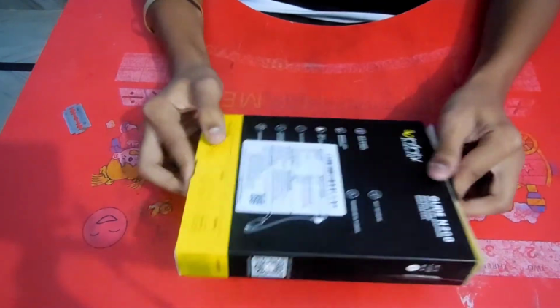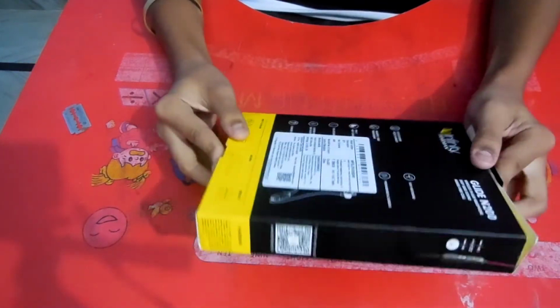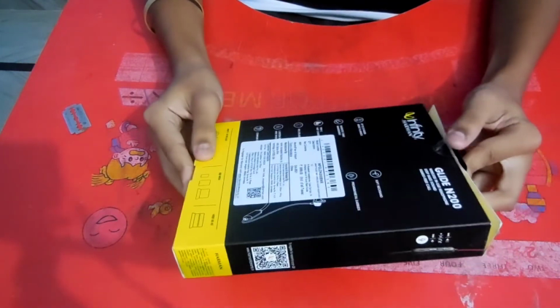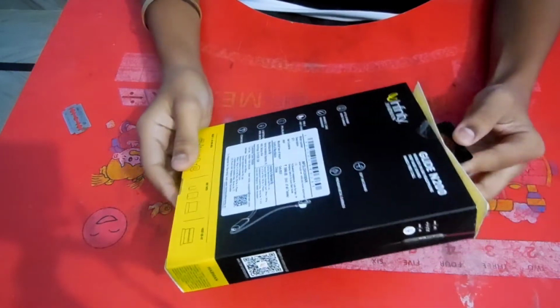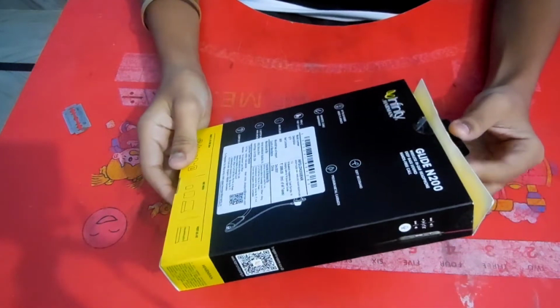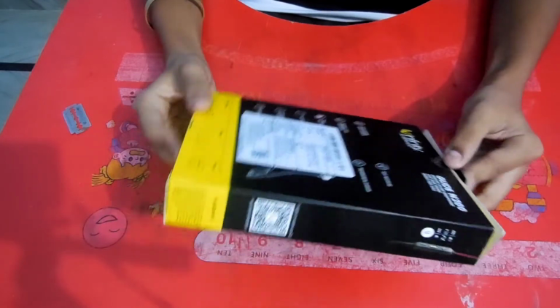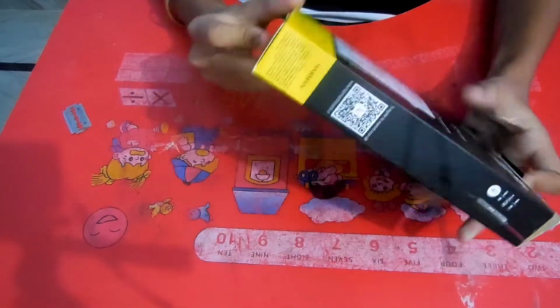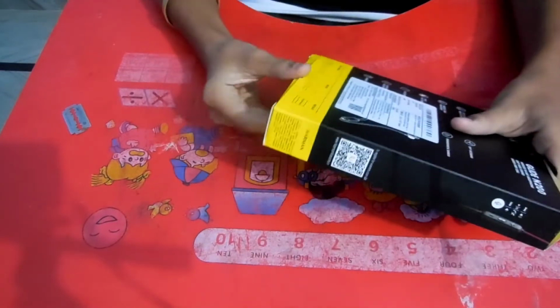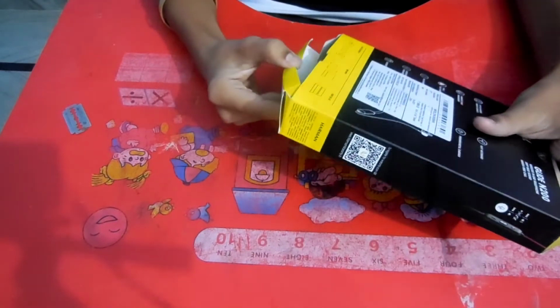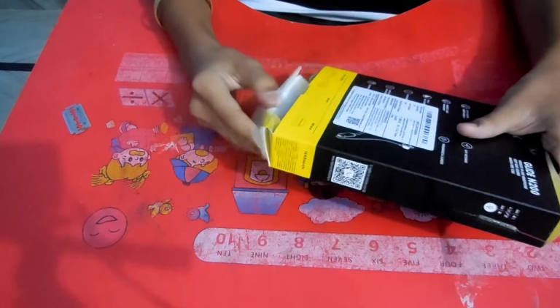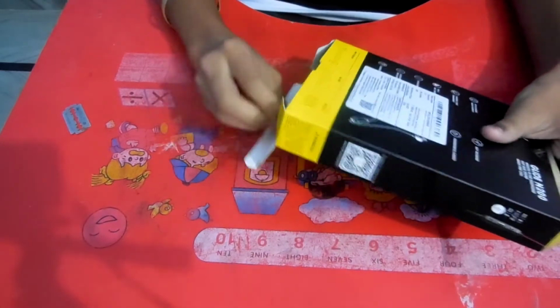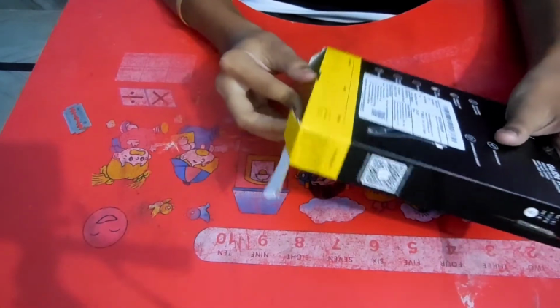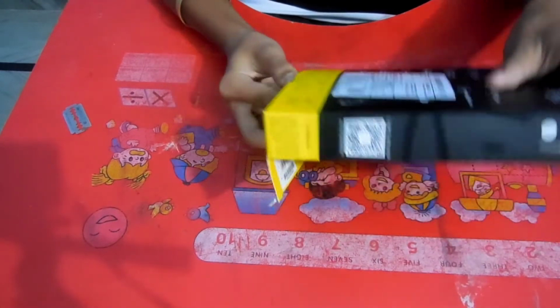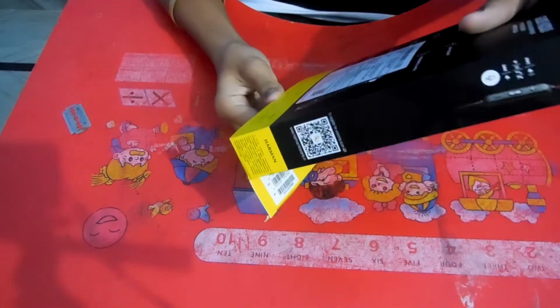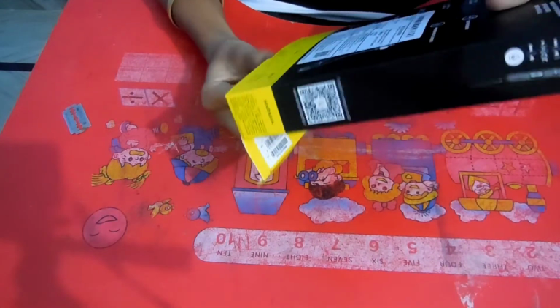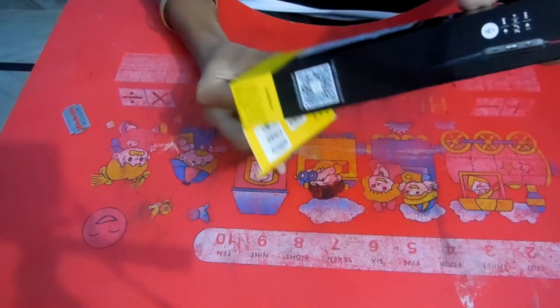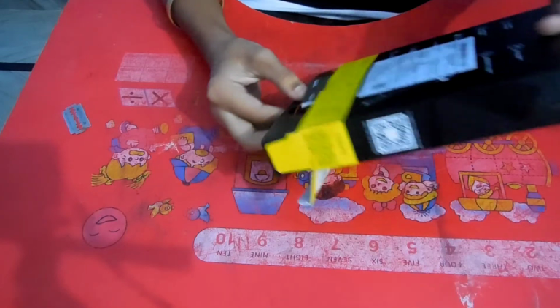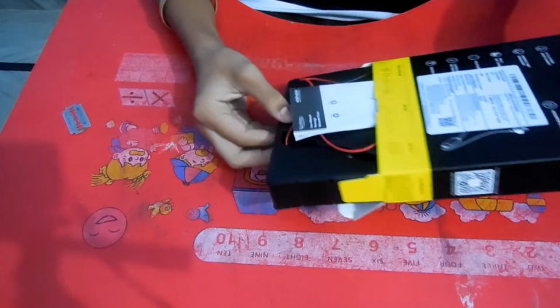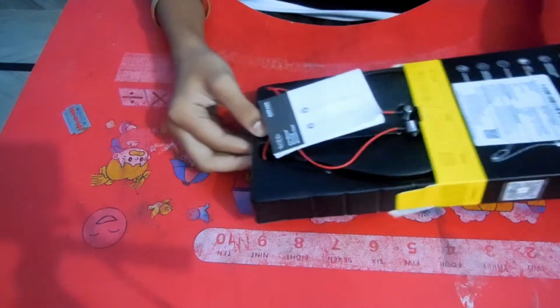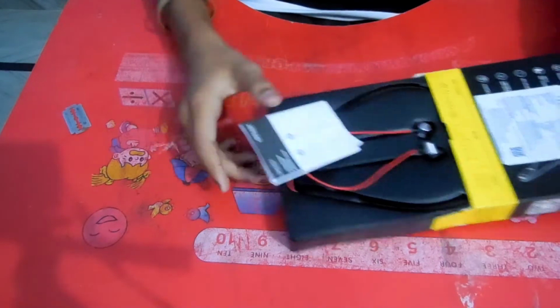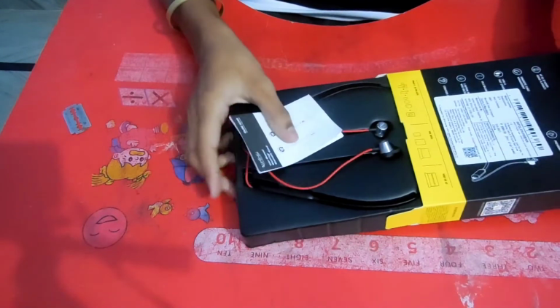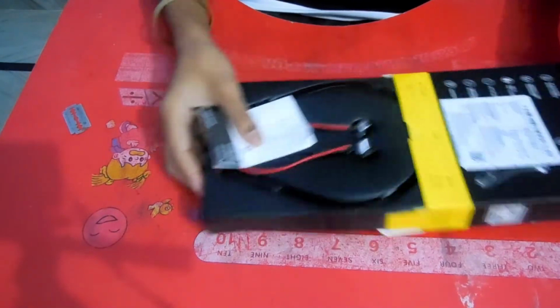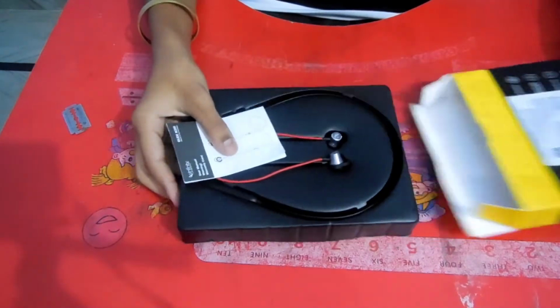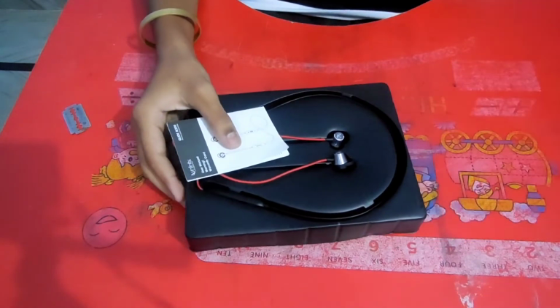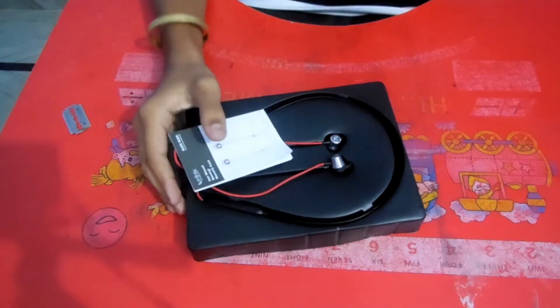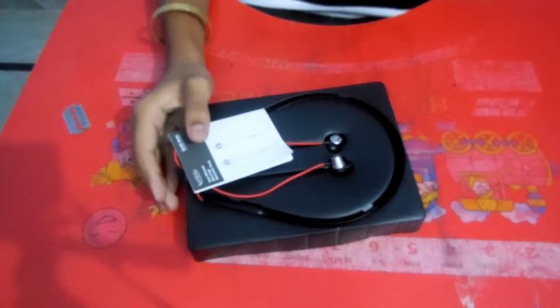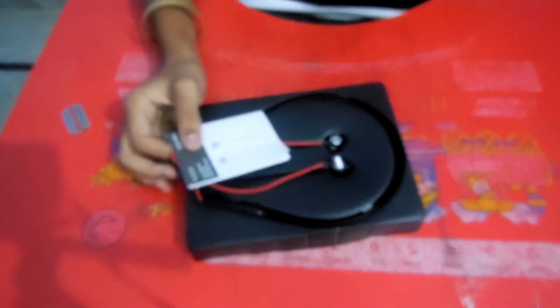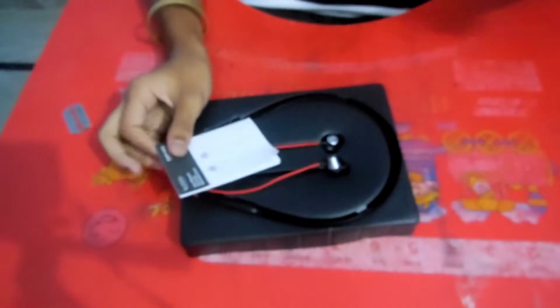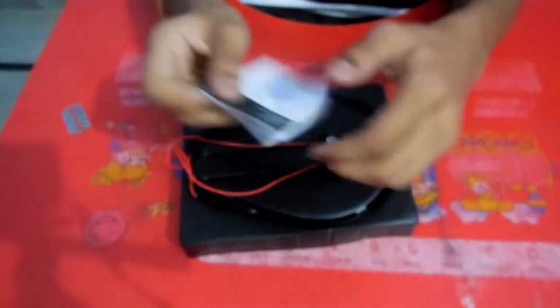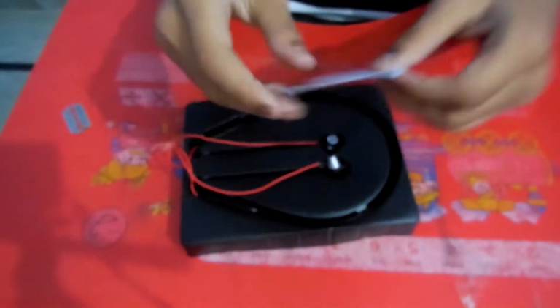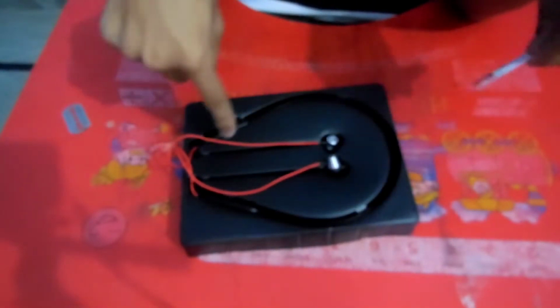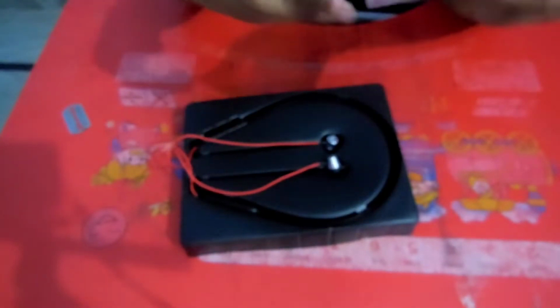We have to open it. This will be removed. I think we will open it from here. Let's open it too. So this is our neck band.